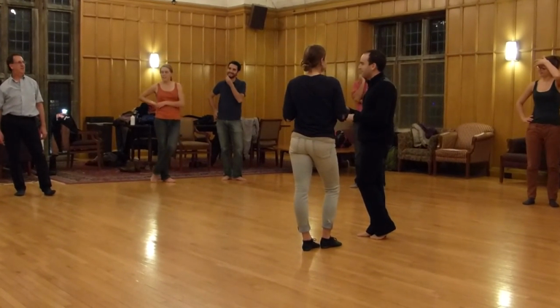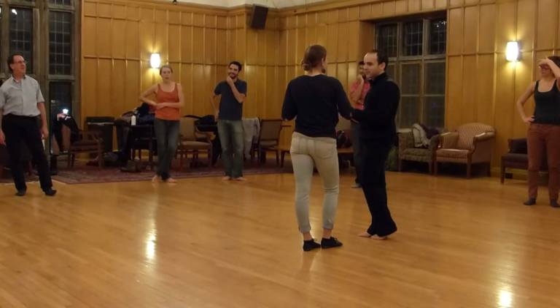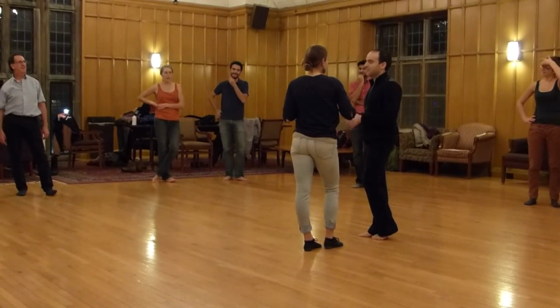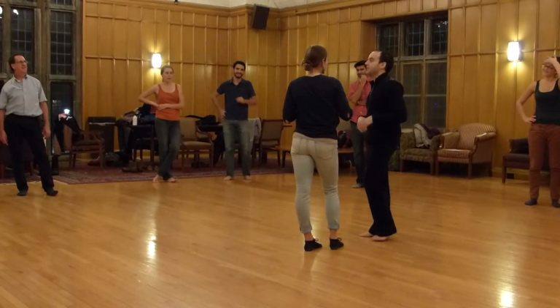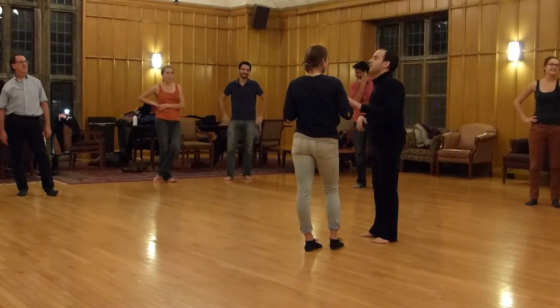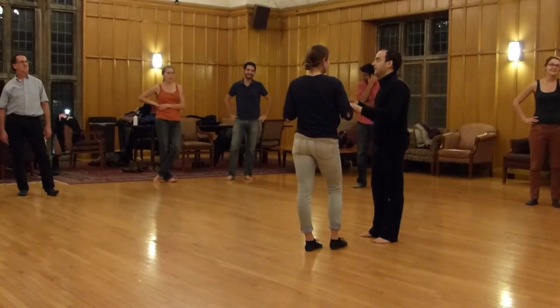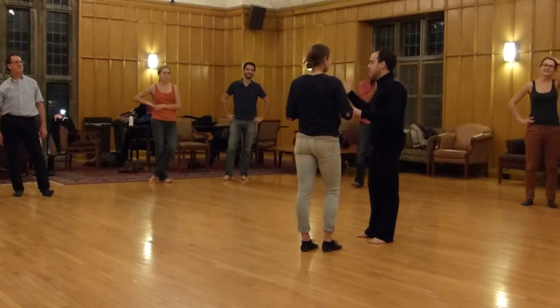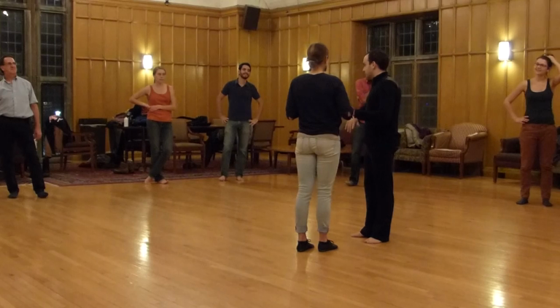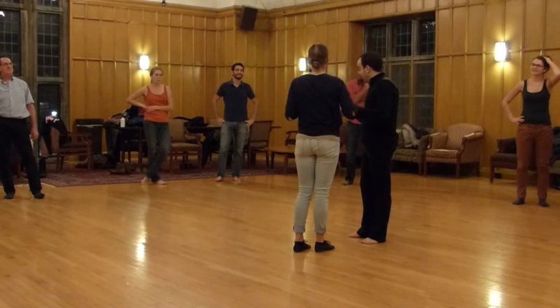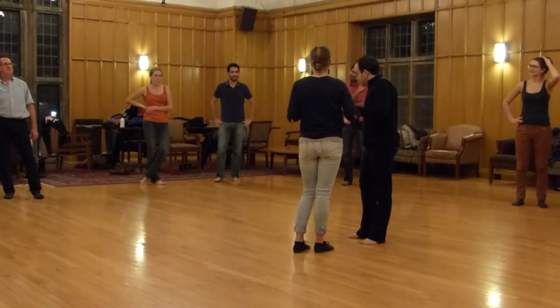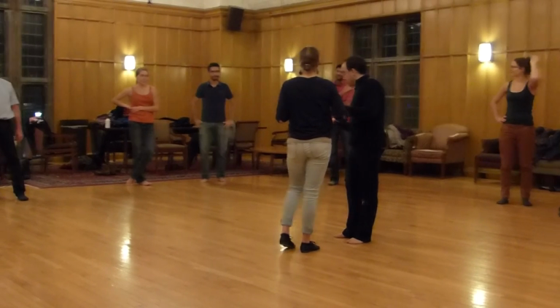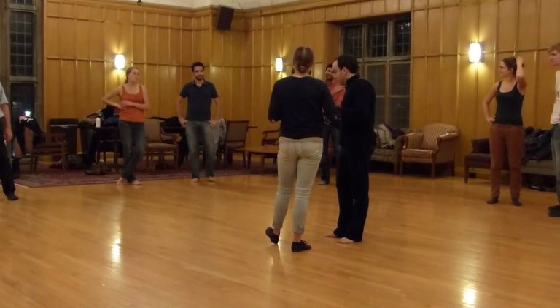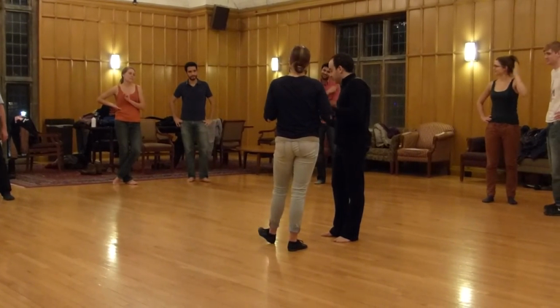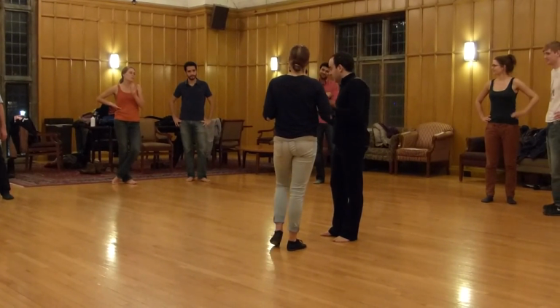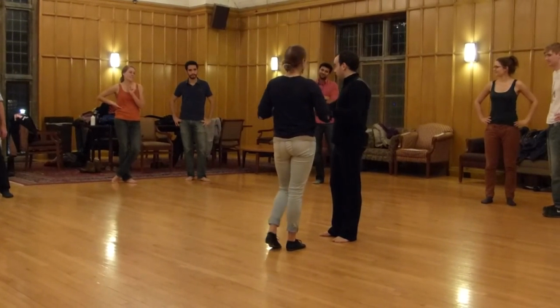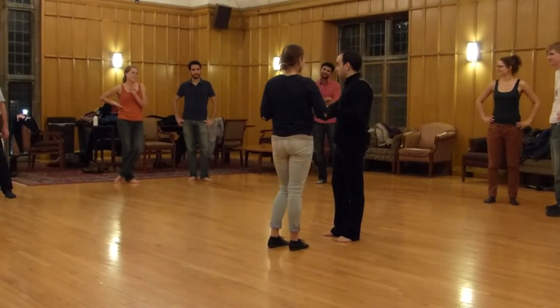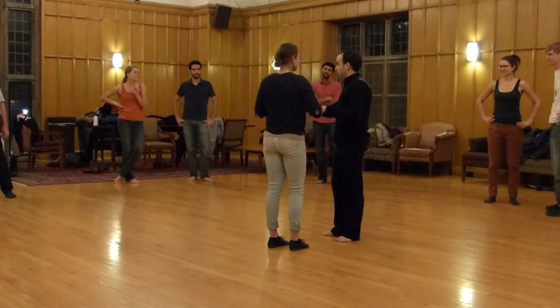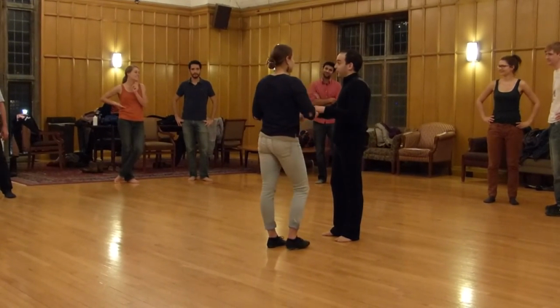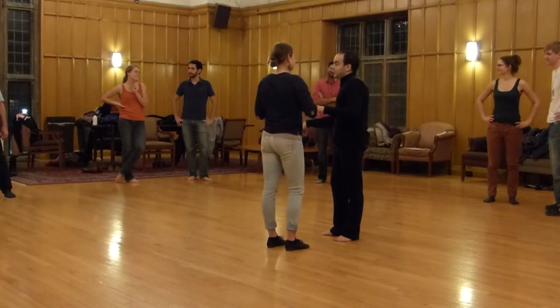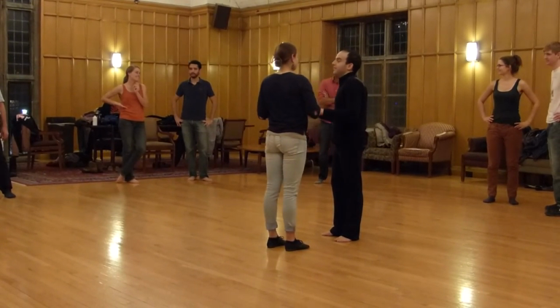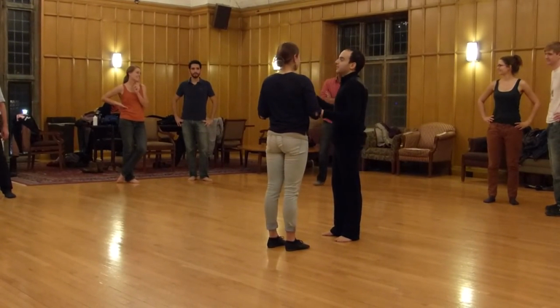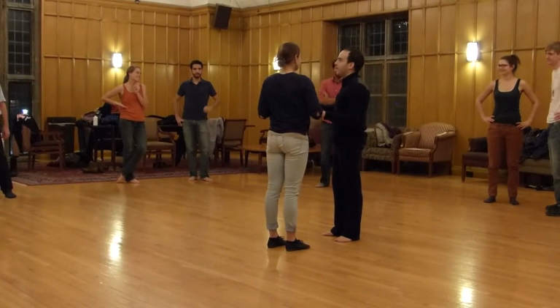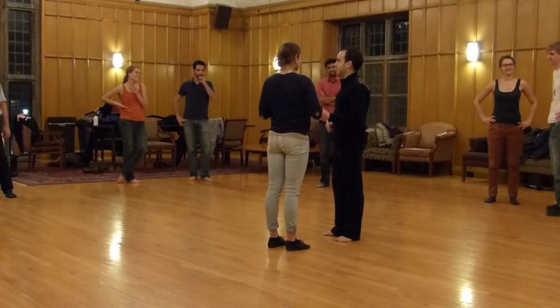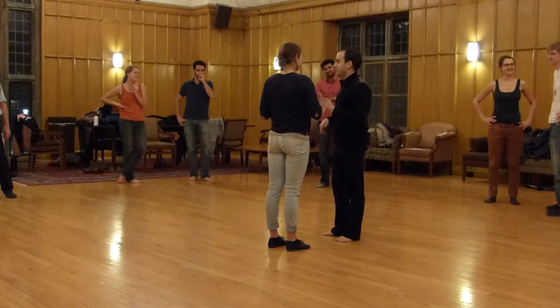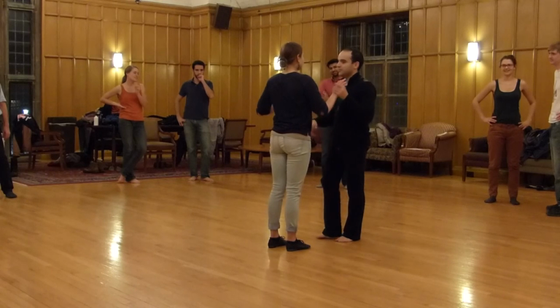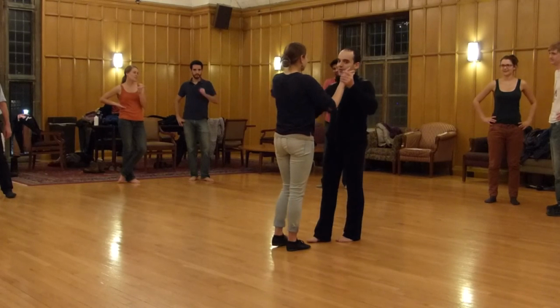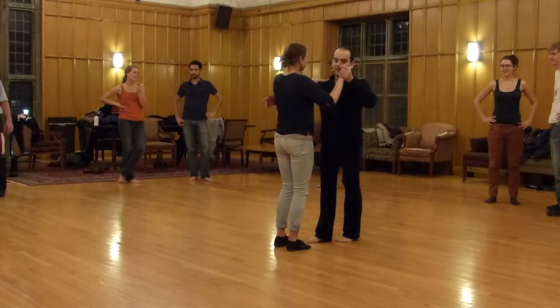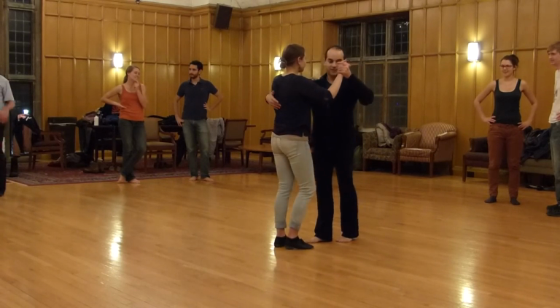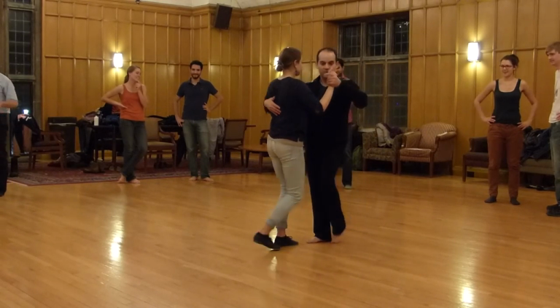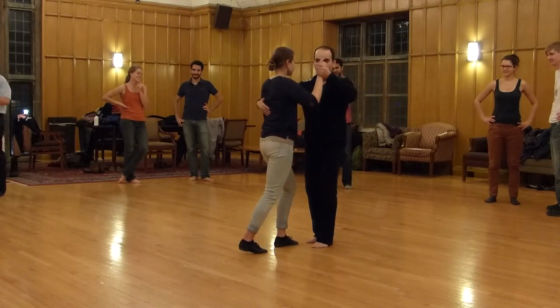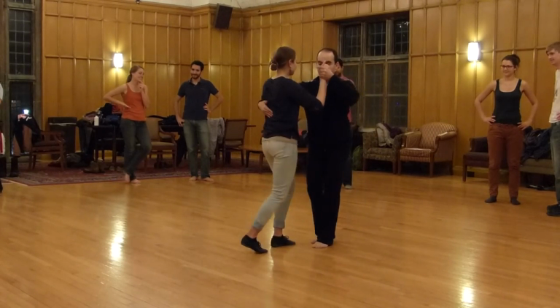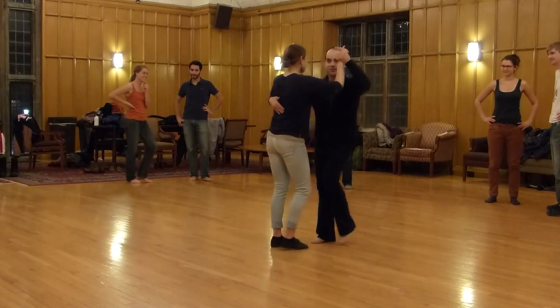That was pretty much it? Okay, alright. So let's just add — we'll do this first move first, and then we'll add that. So we'll have basic: one, two, three.